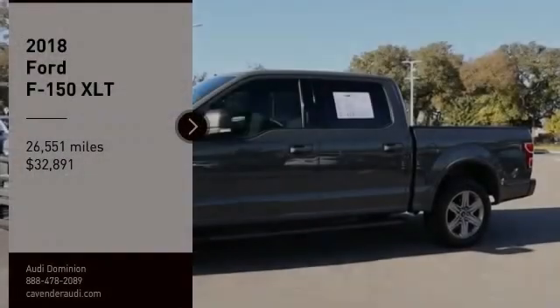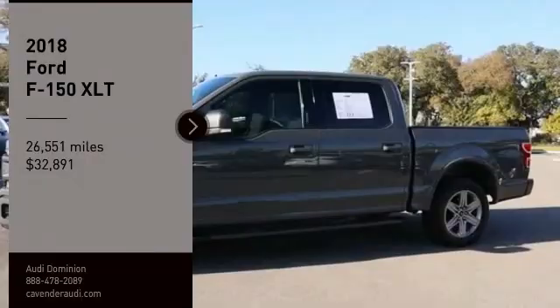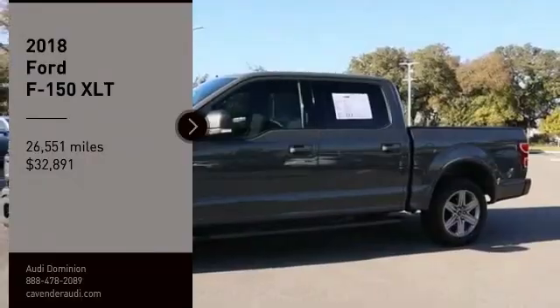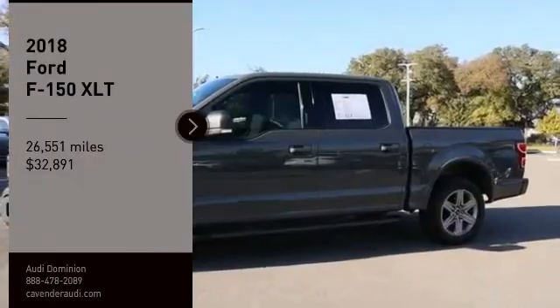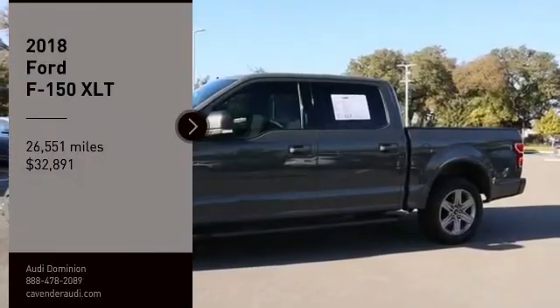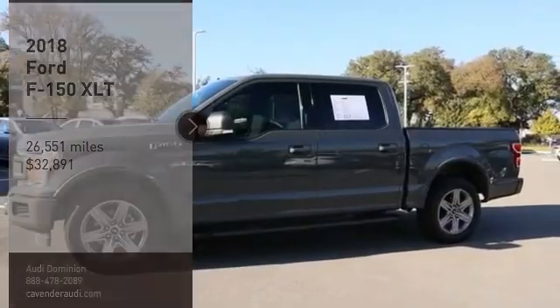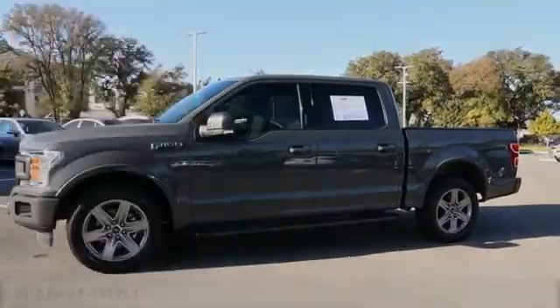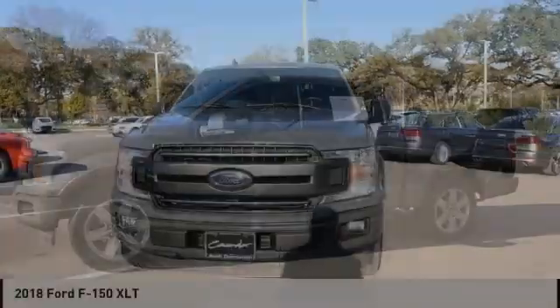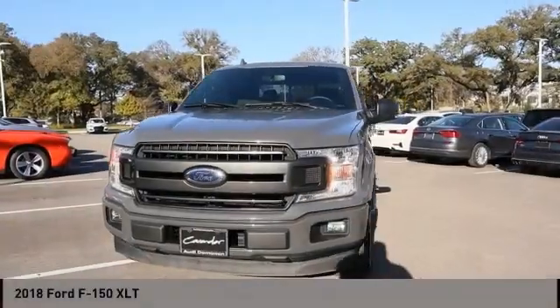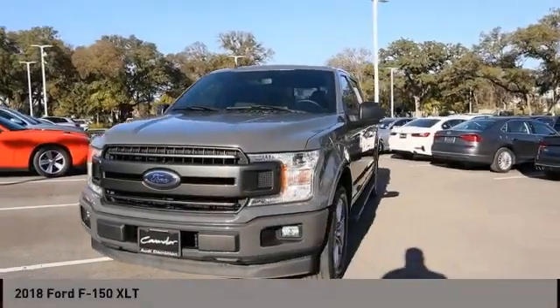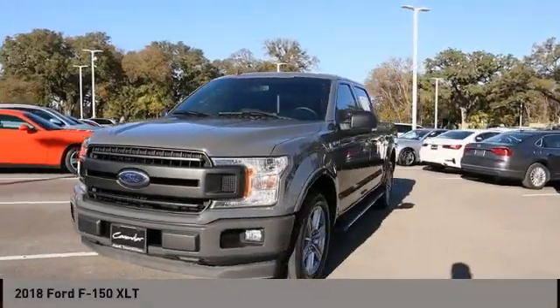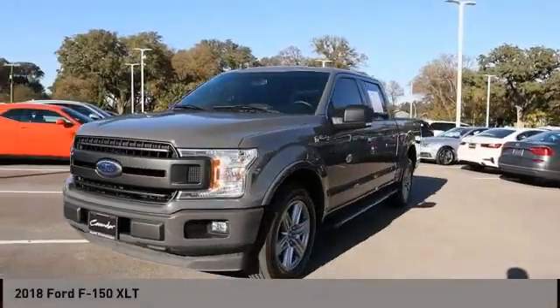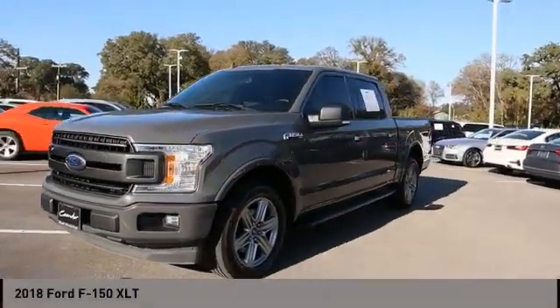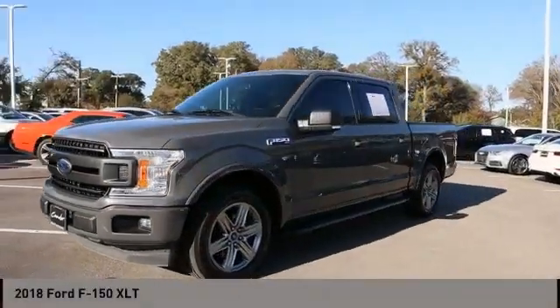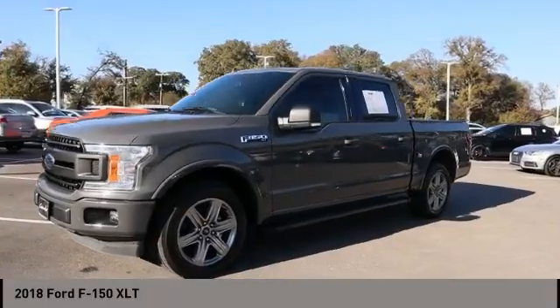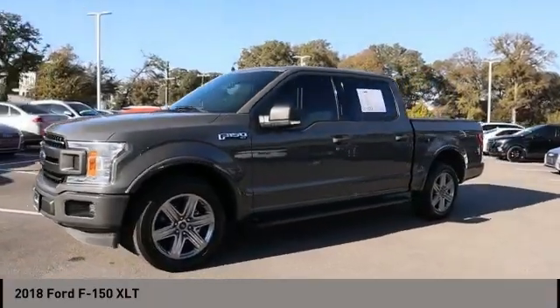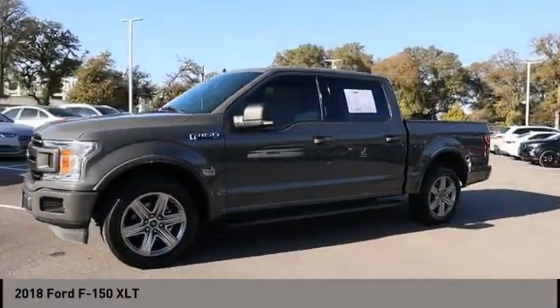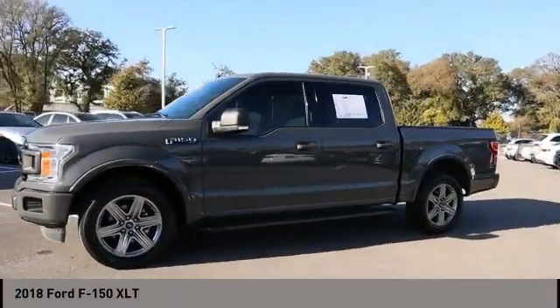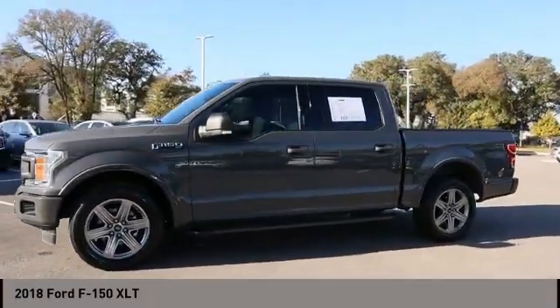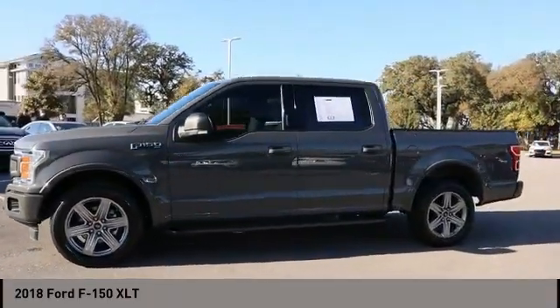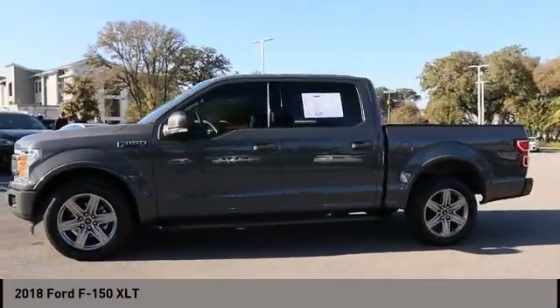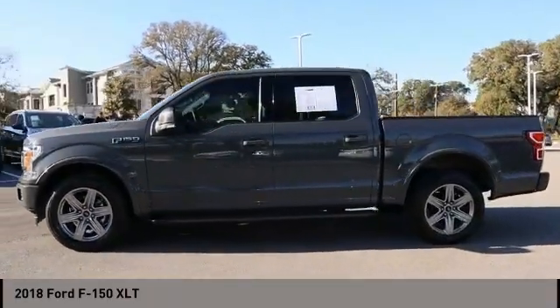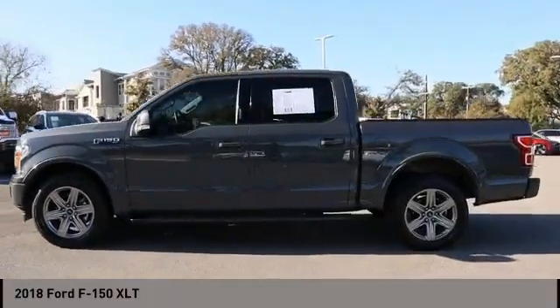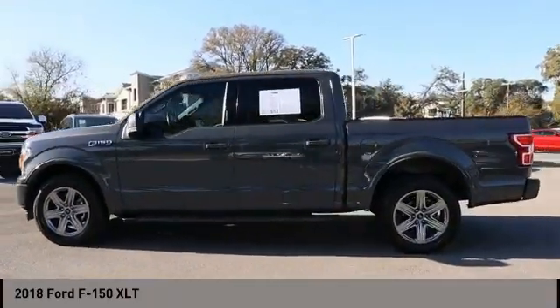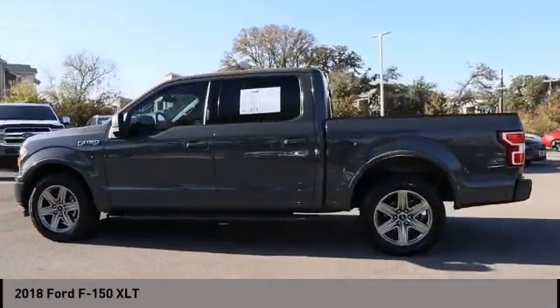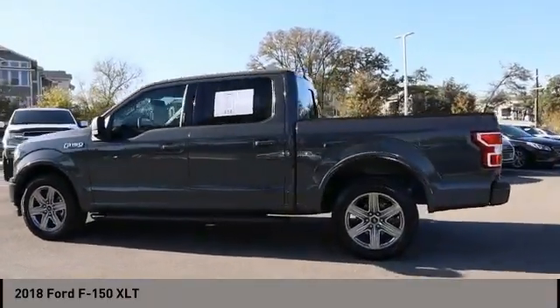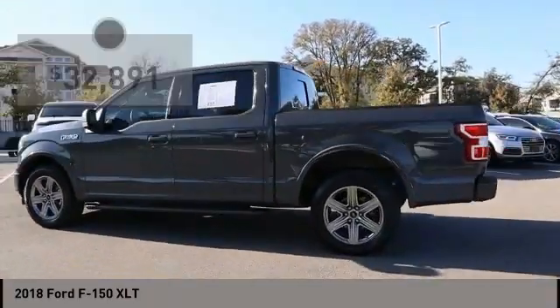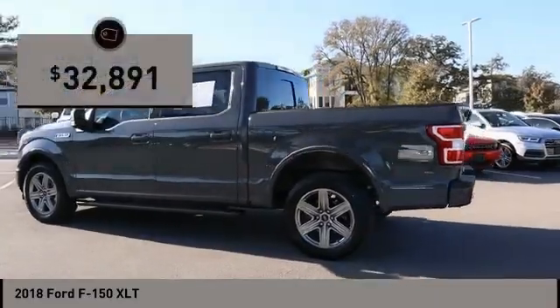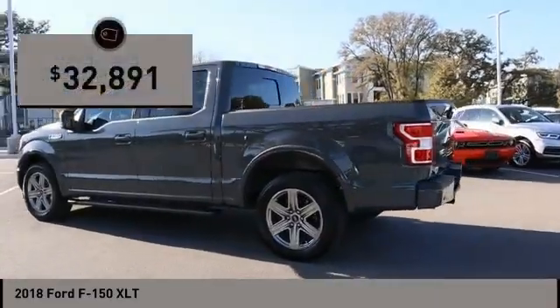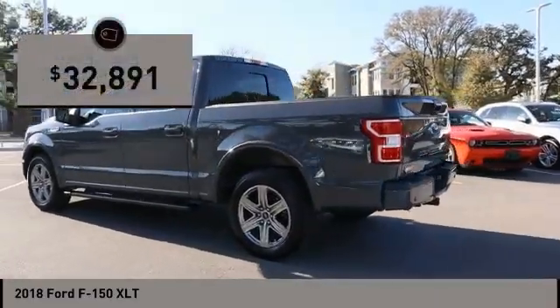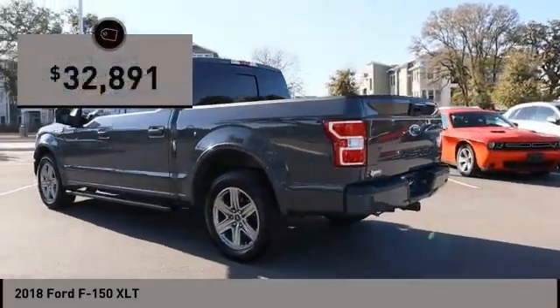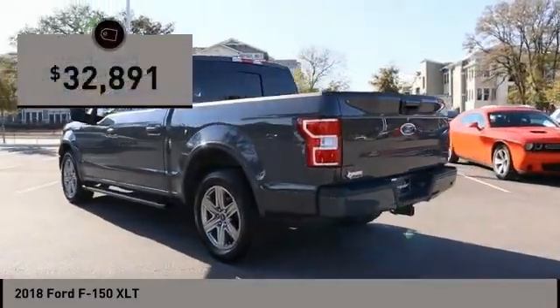Take a ride in the 2018 F-150. A Ford F-150 knows how to handle any situation. It's built to follow orders, no whining, and is priced below $35,000.